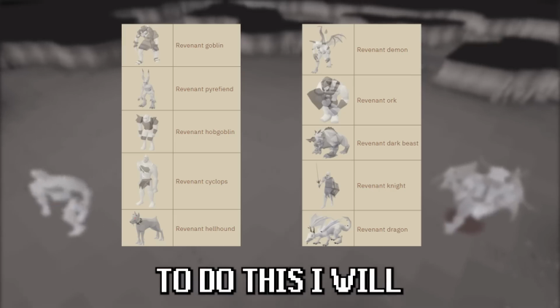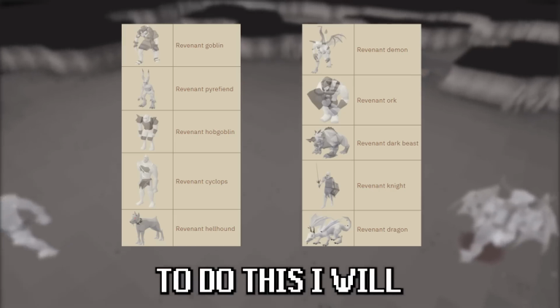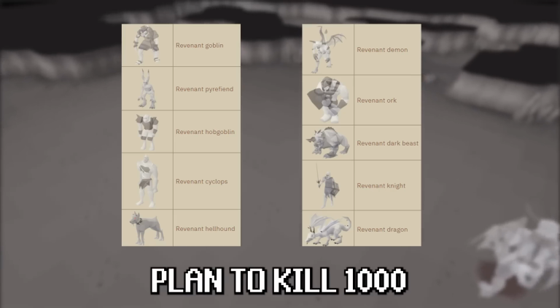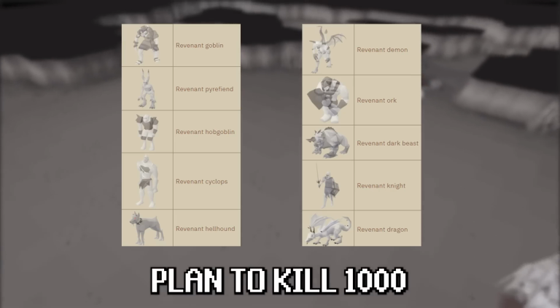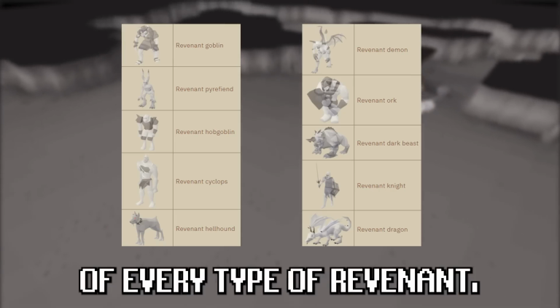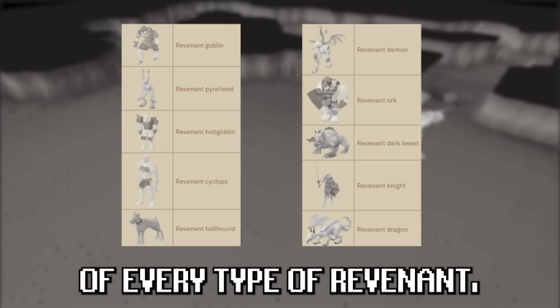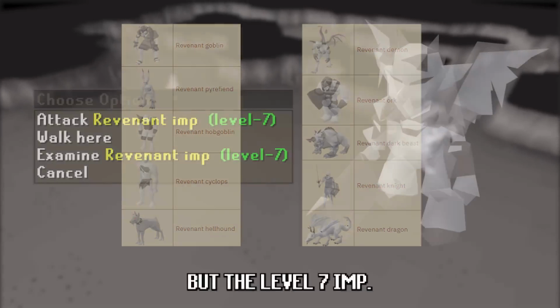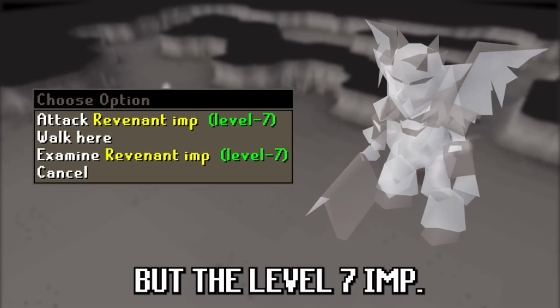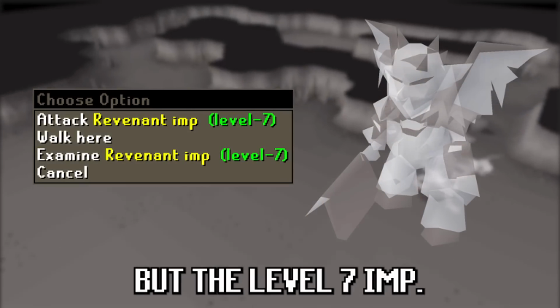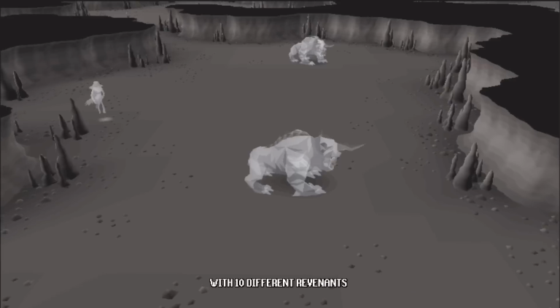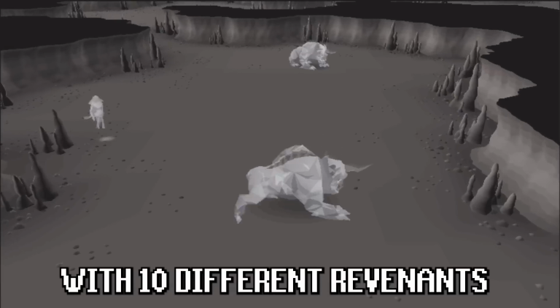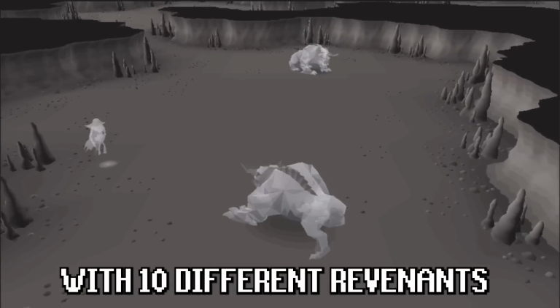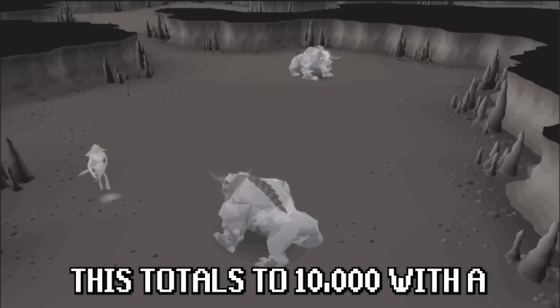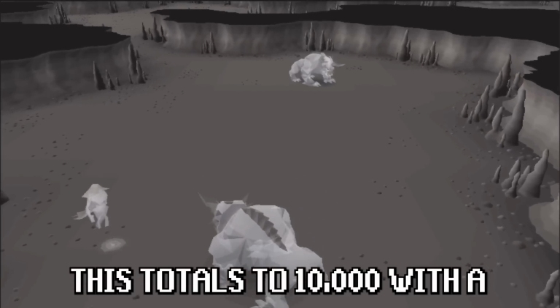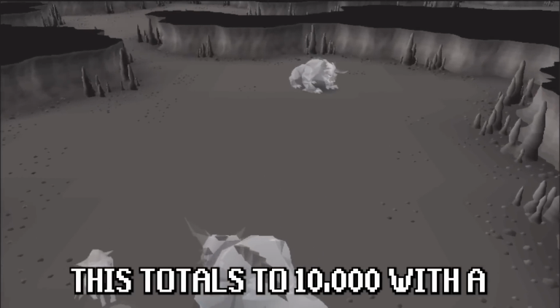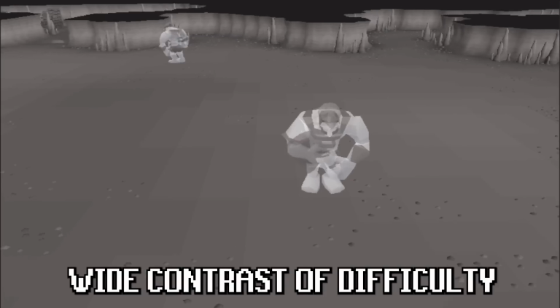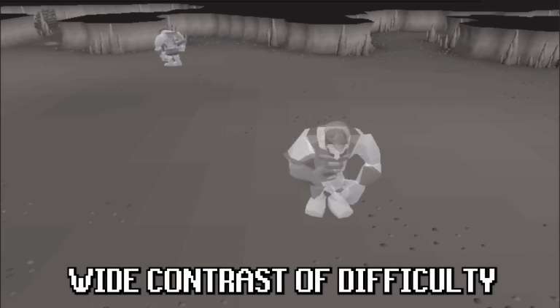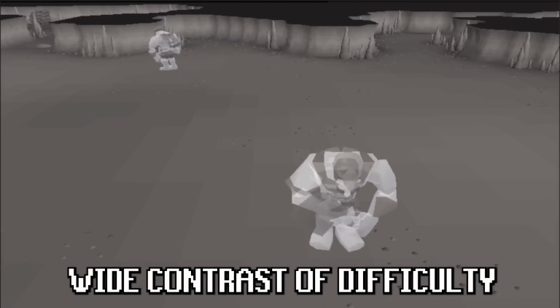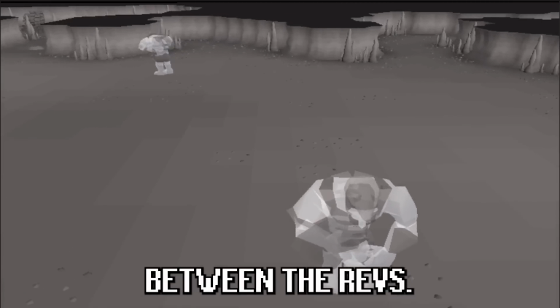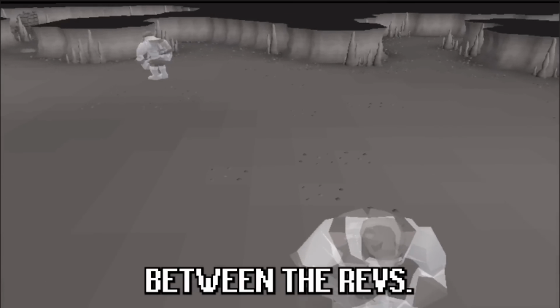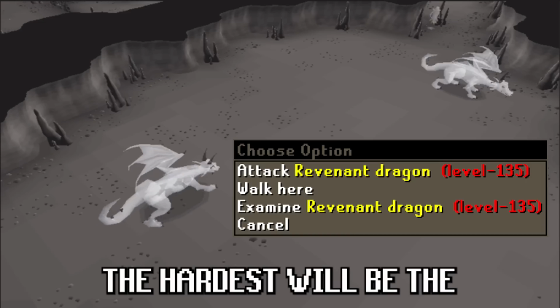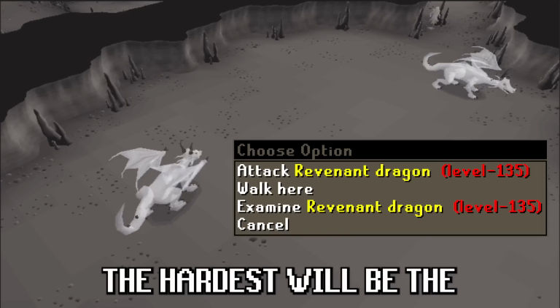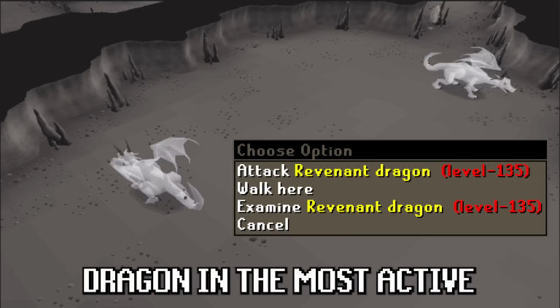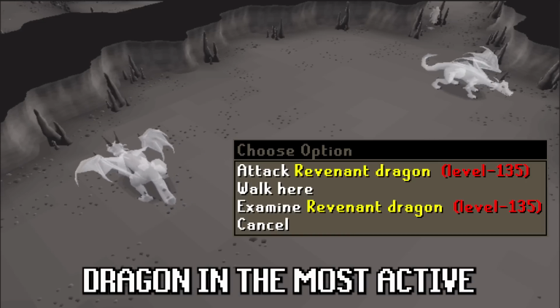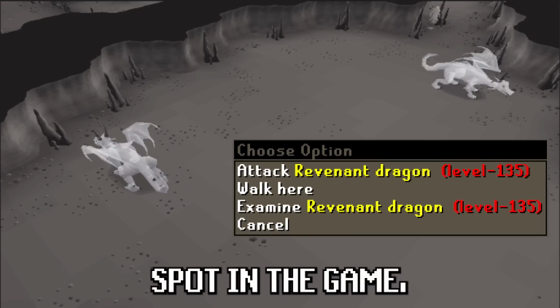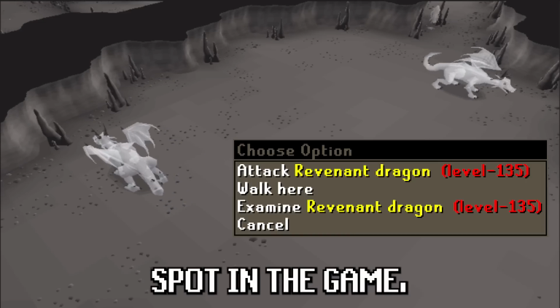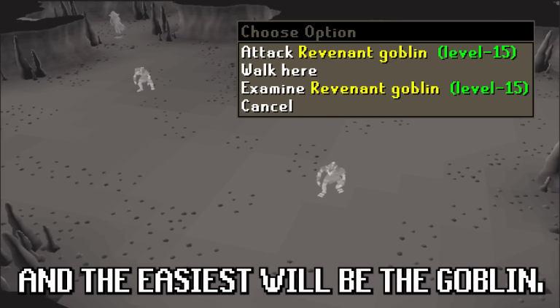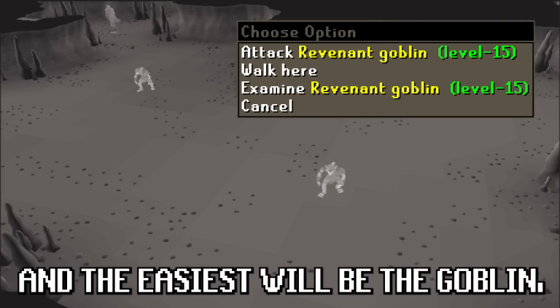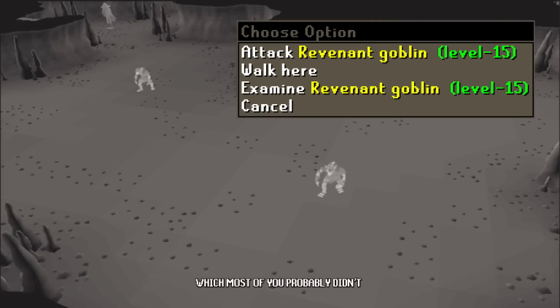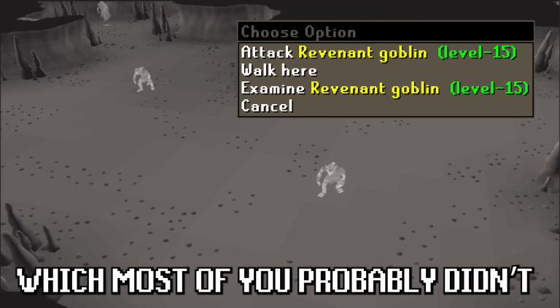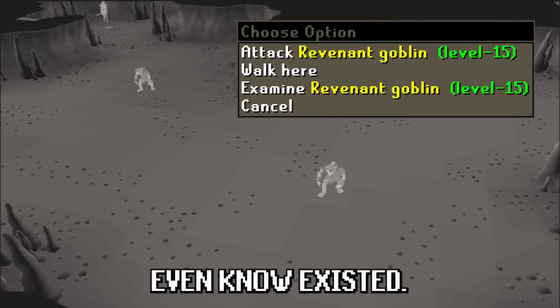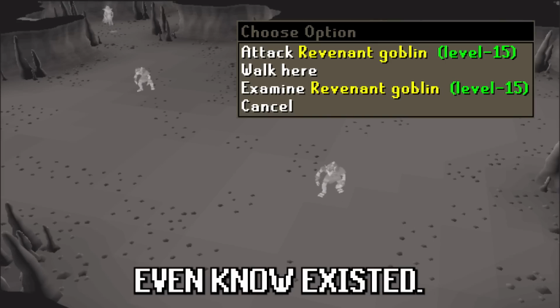To do this, I will plan to kill 1,000 of every type of revenant but the level 7 imp. With 10 different revenants, this totals to 10,000, with a wide contrast of difficulty between the revs. The hardest will be the dragon in the most active spot in the game, and the easiest will be the goblin, which most of you probably didn't even know existed.